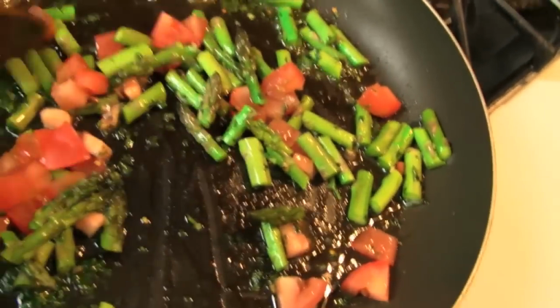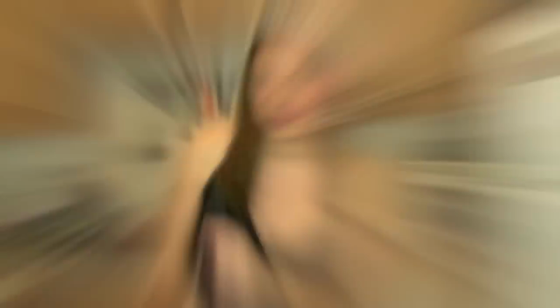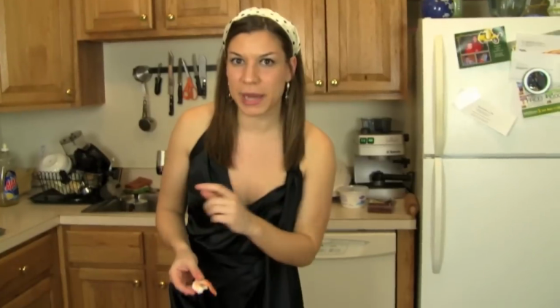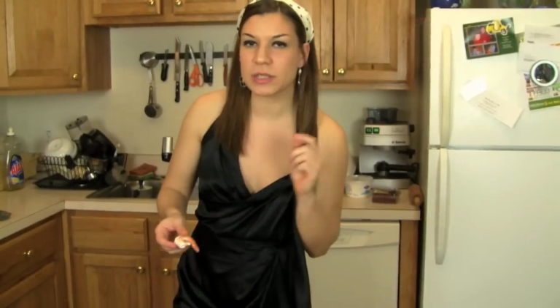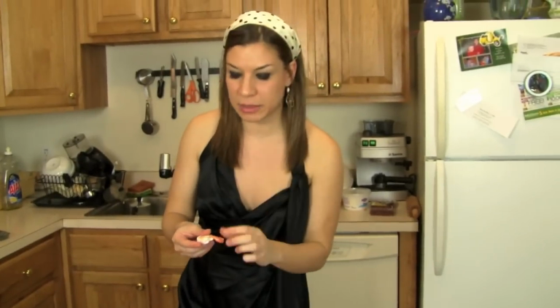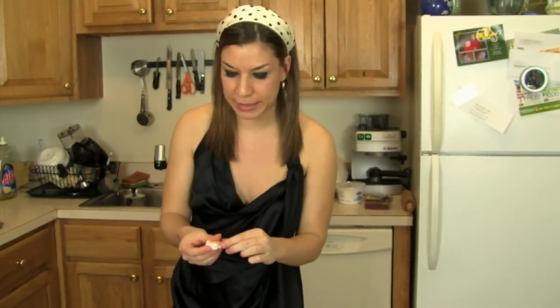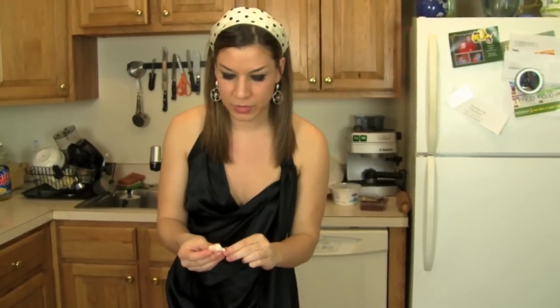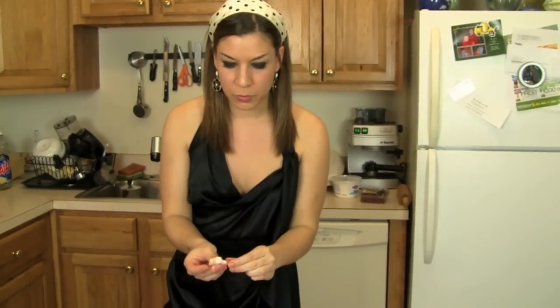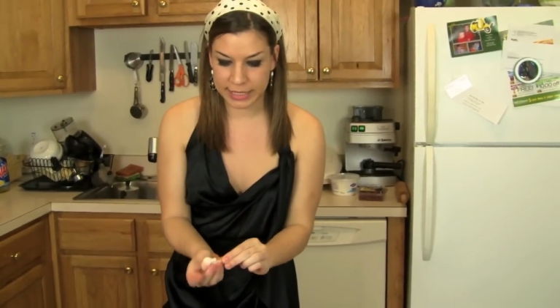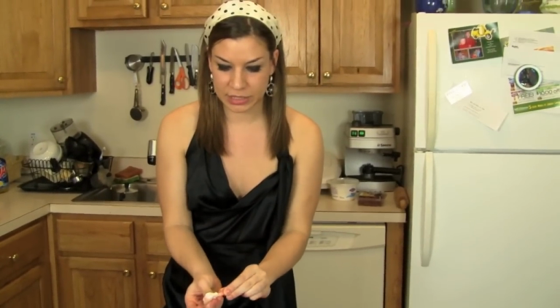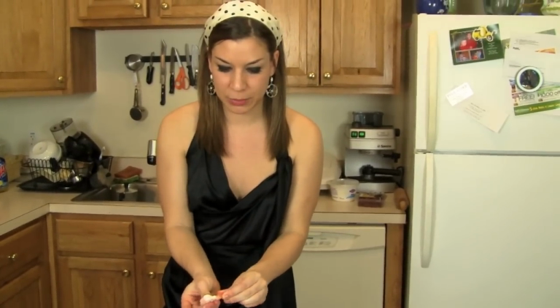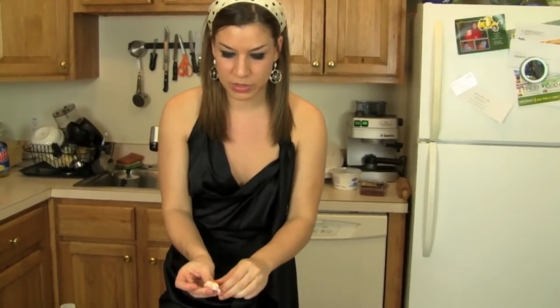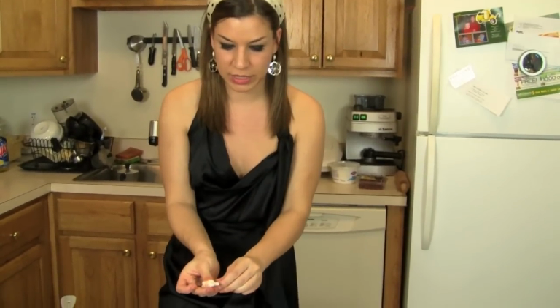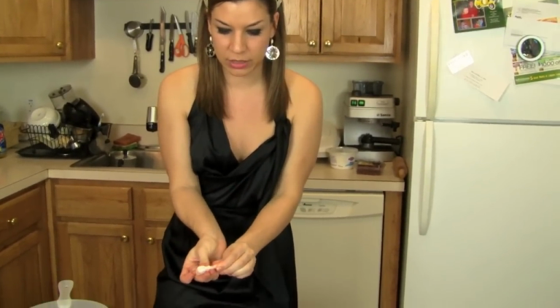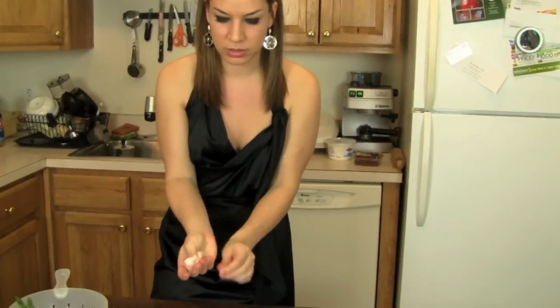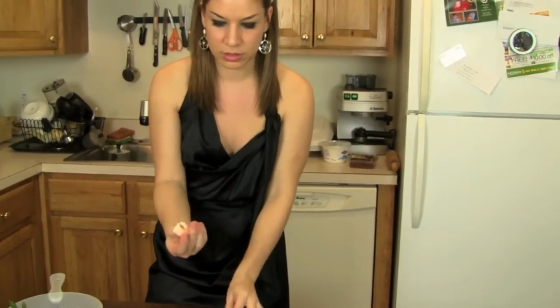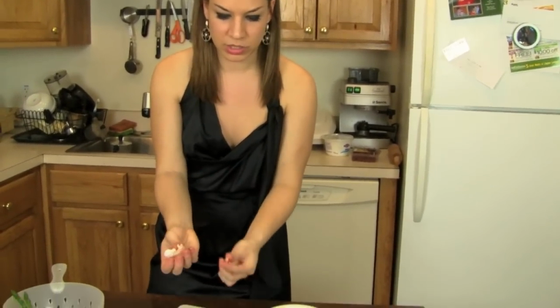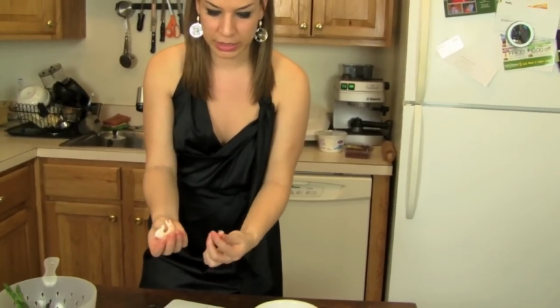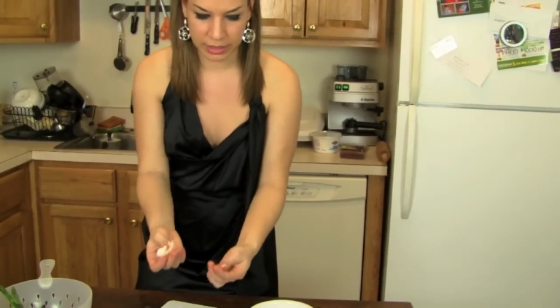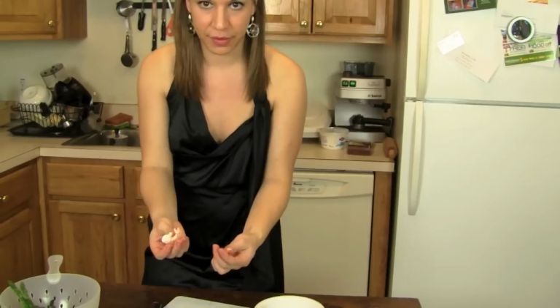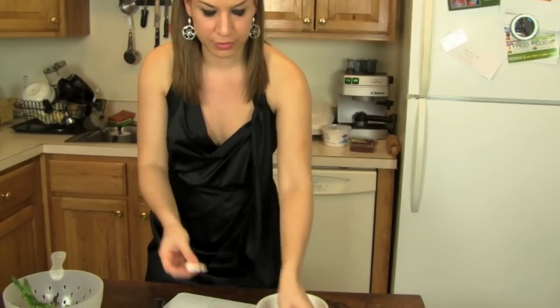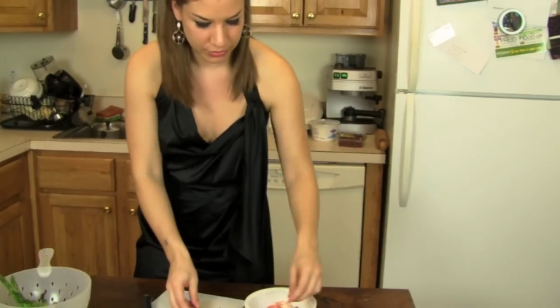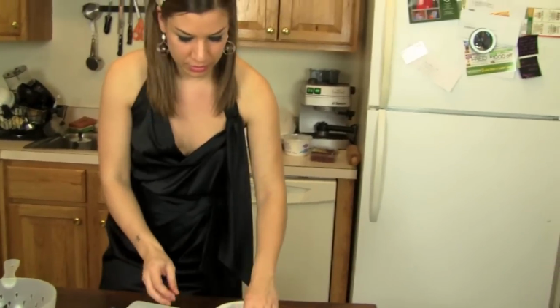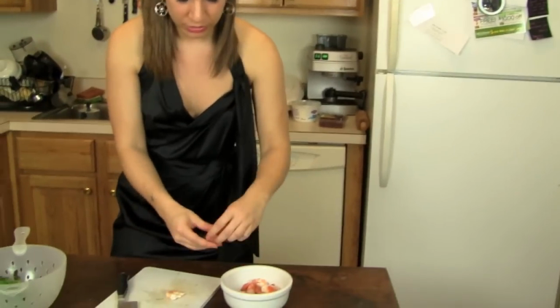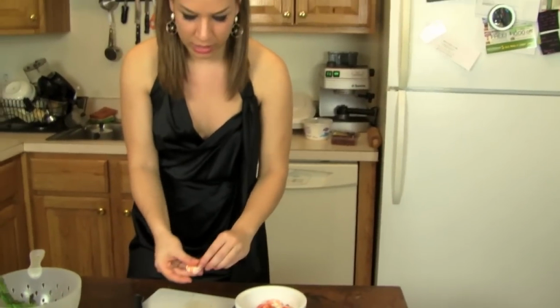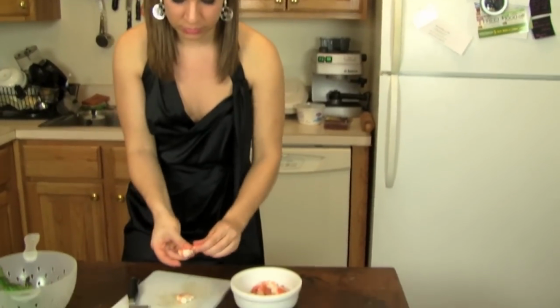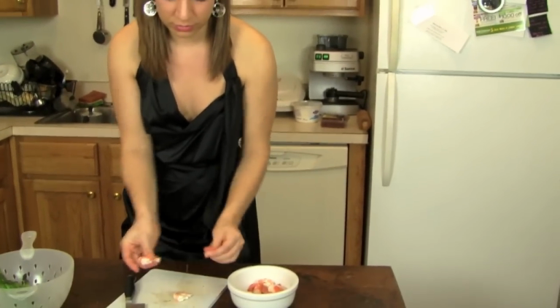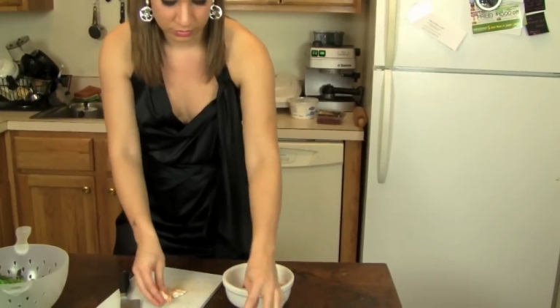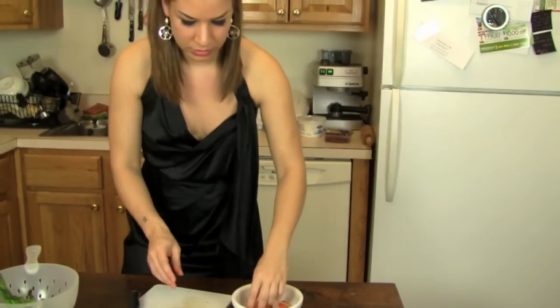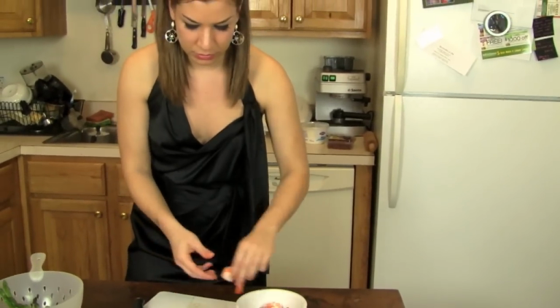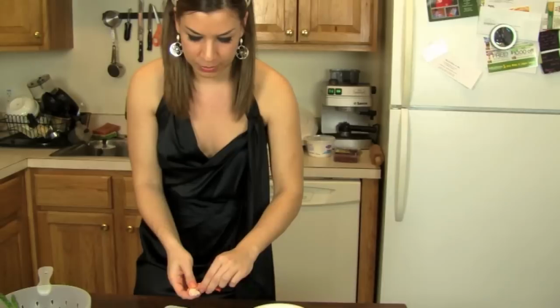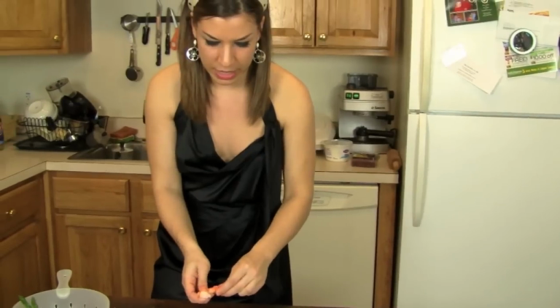While the asparagus cook in the pan, we clean the shrimp. Take the tail and just pull it and come to wrap. Do that with a couple of them.